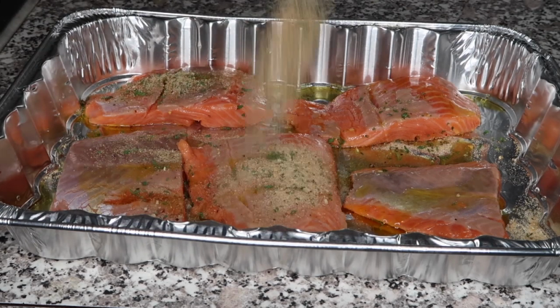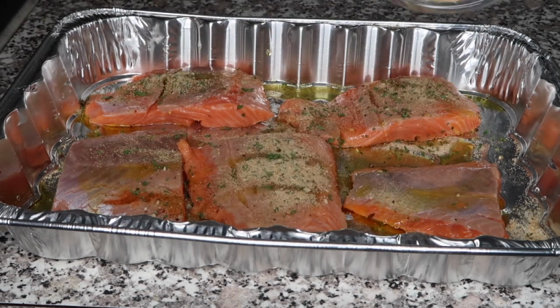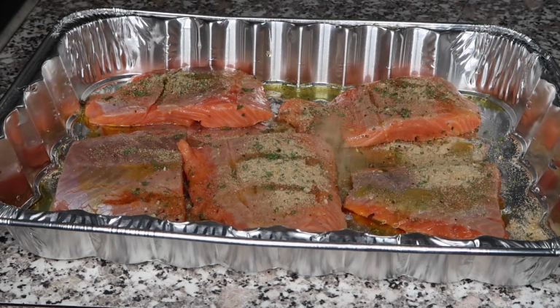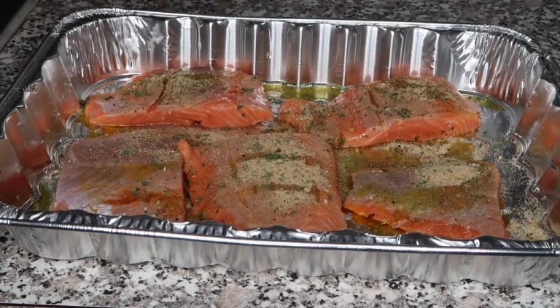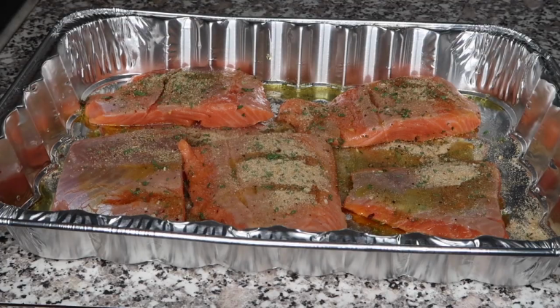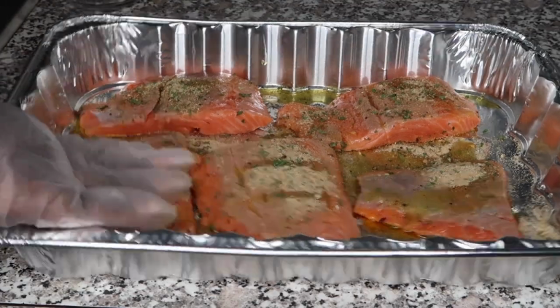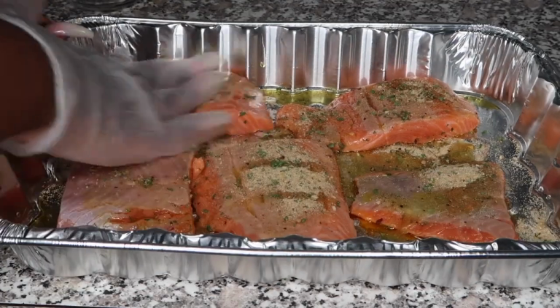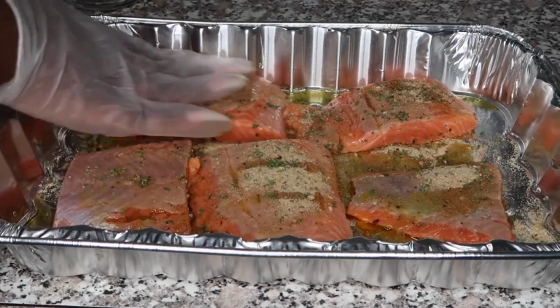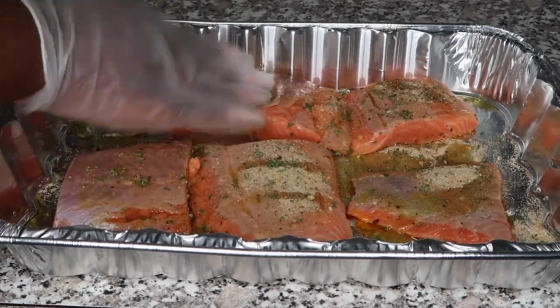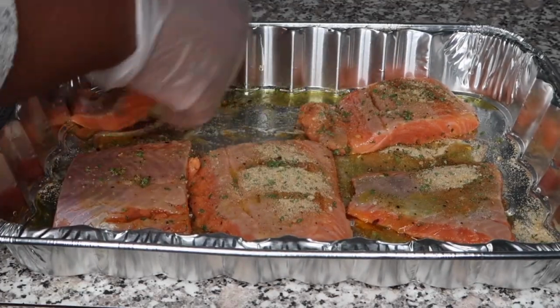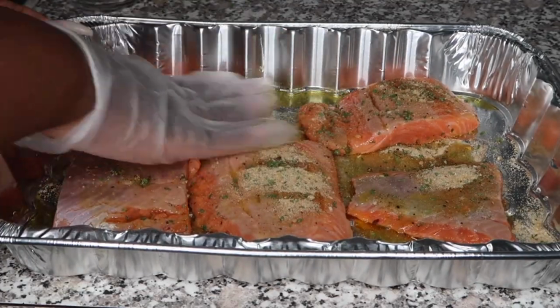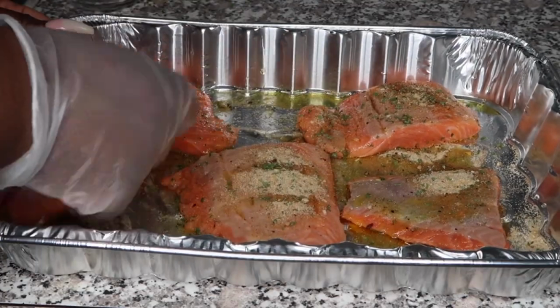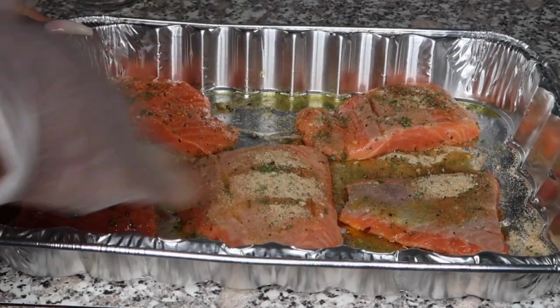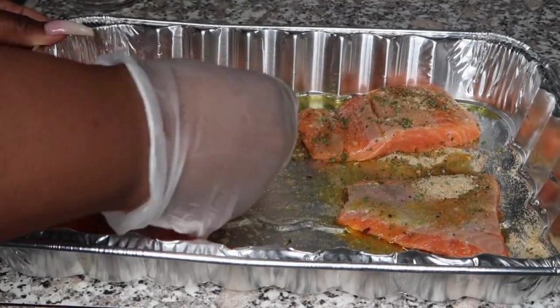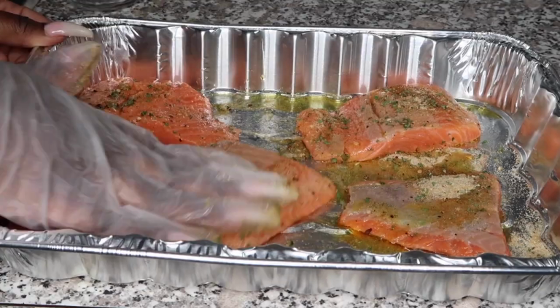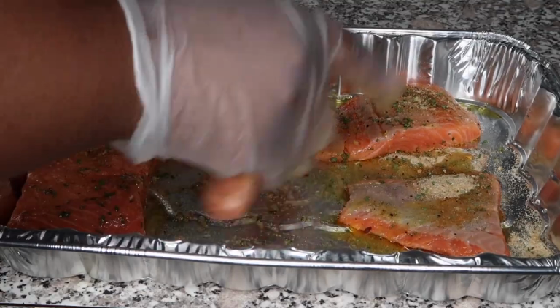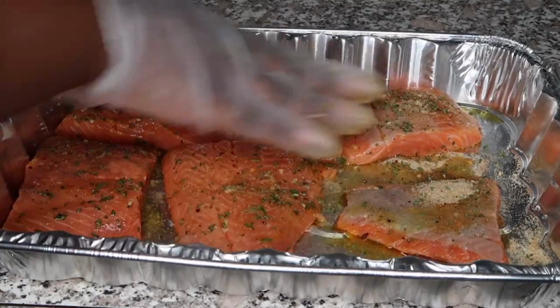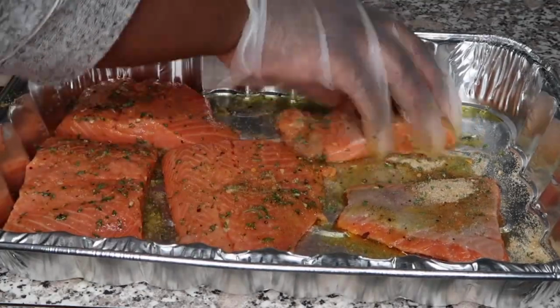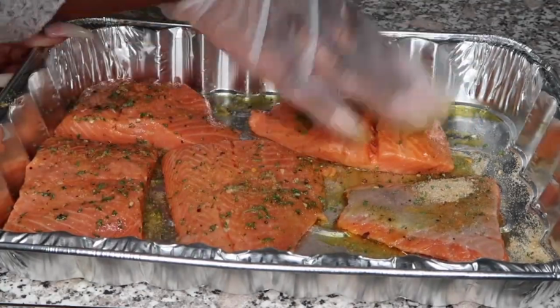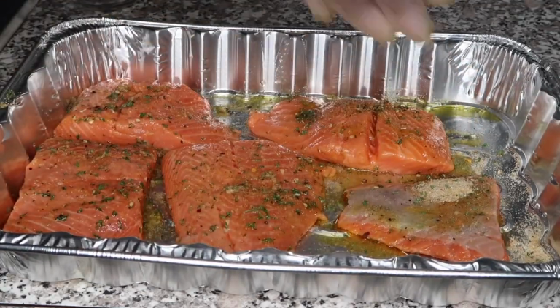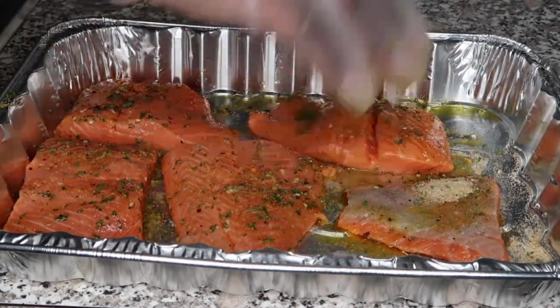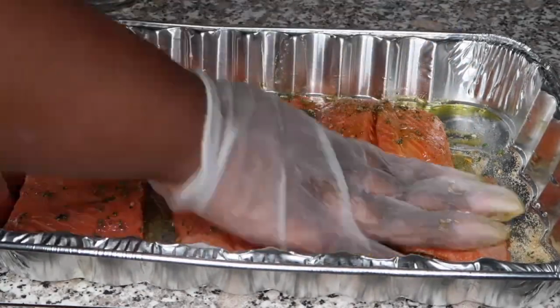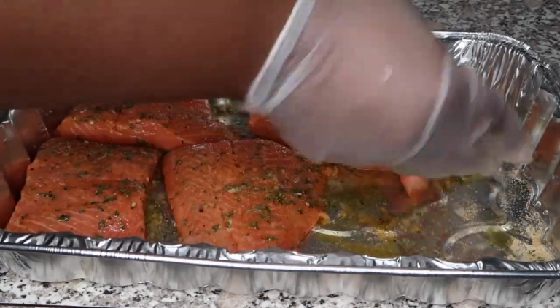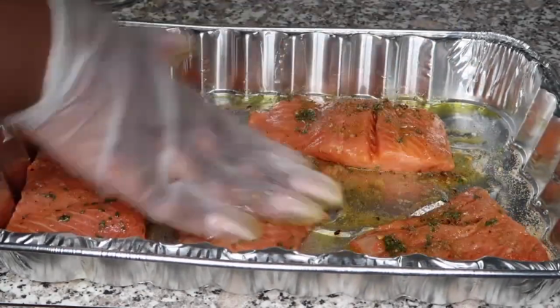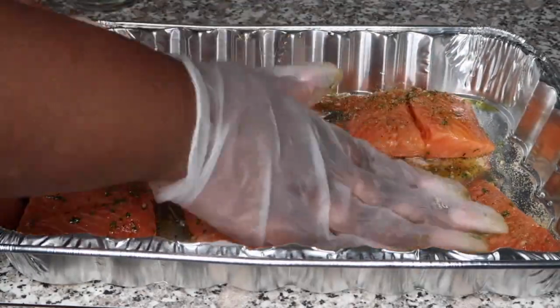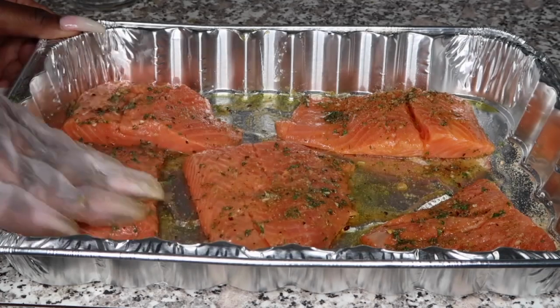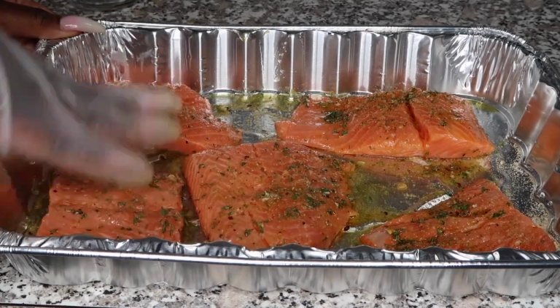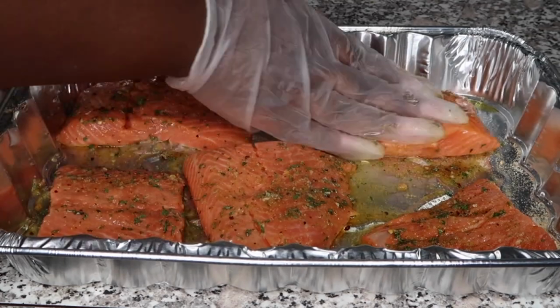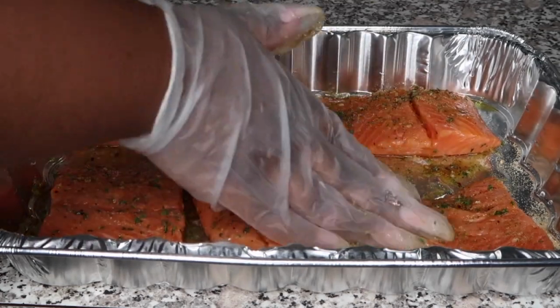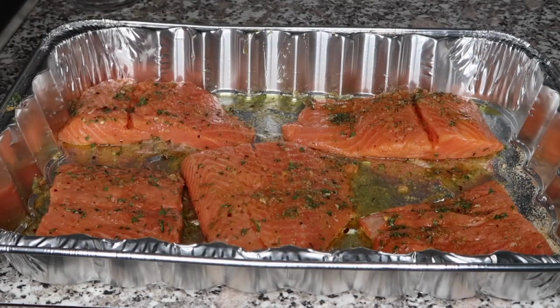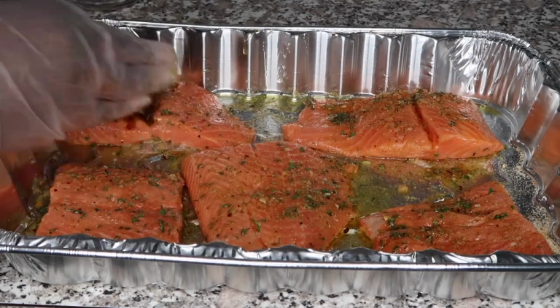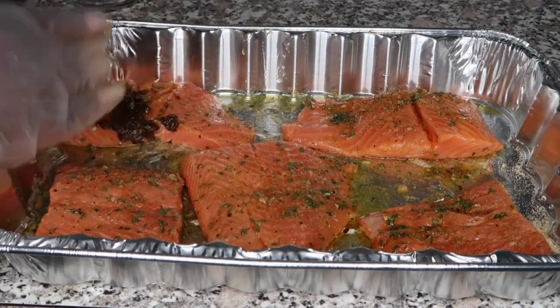I'm going to list everything in the description, but here are the seasonings I'm putting on: one teaspoon of garlic powder, one teaspoon of onion powder, one teaspoon of parsley, one teaspoon of jerk seasoning, and a half teaspoon of Mrs. Dash garlic and herb.